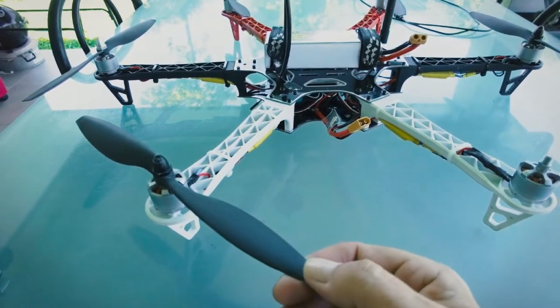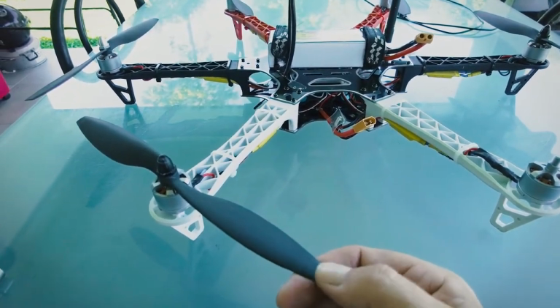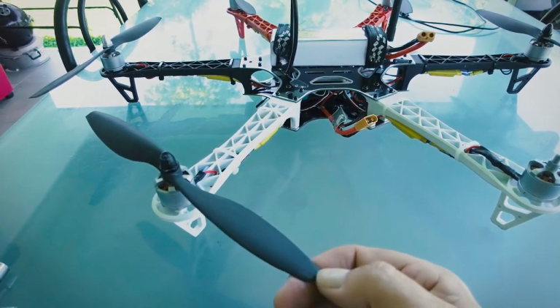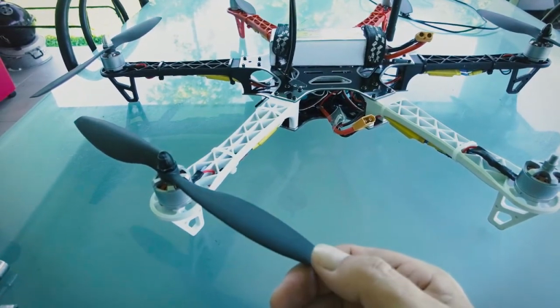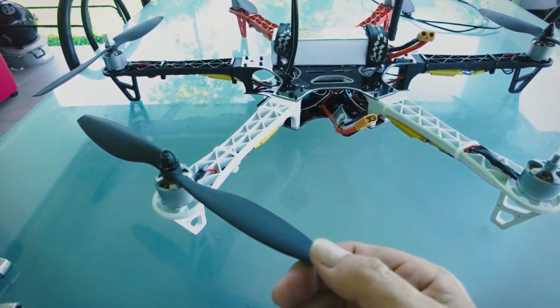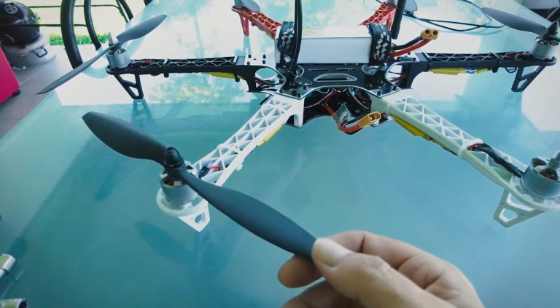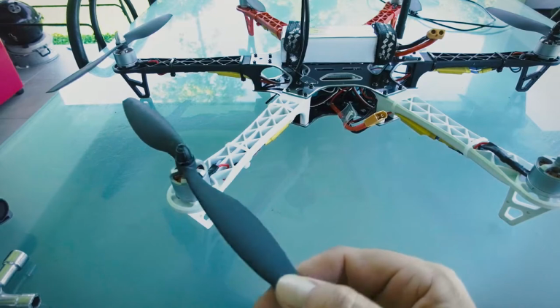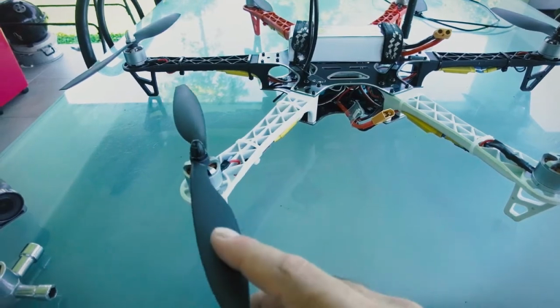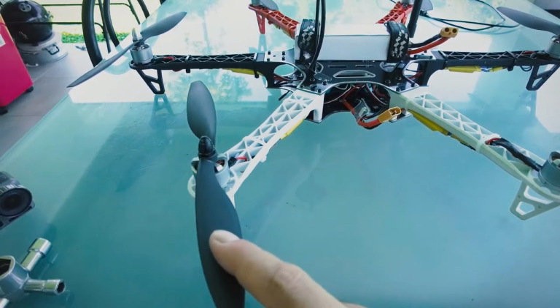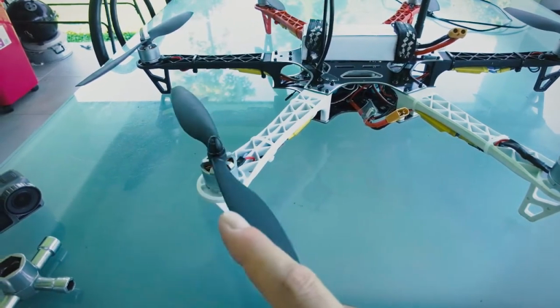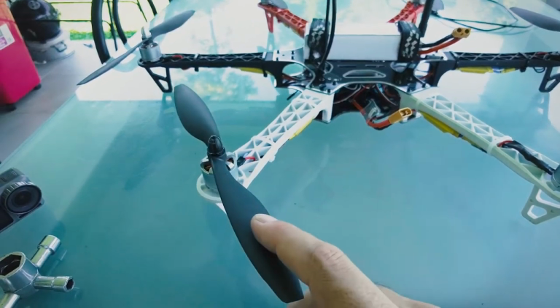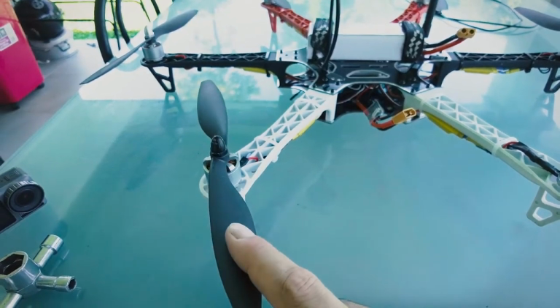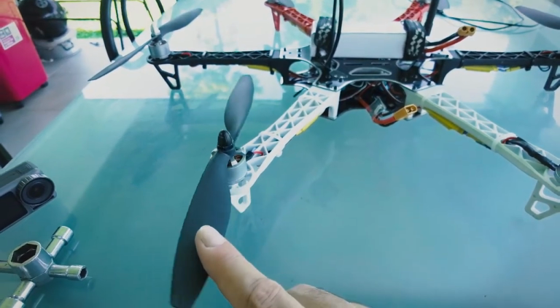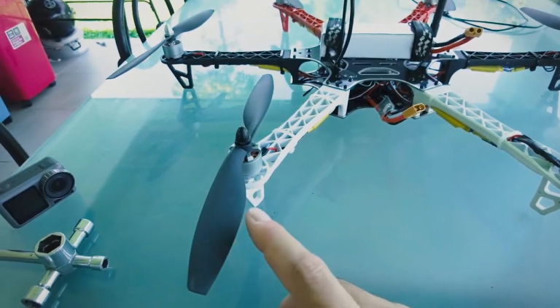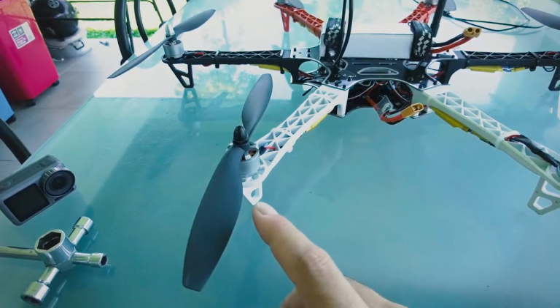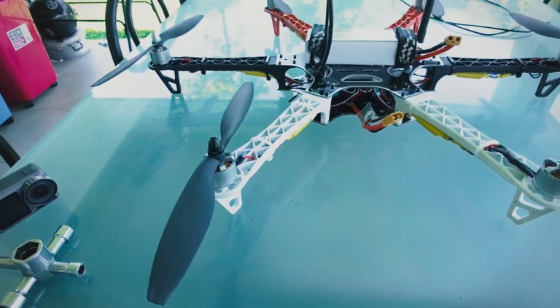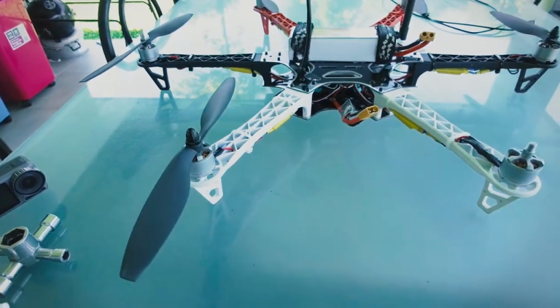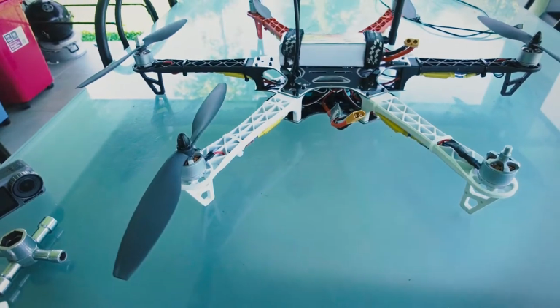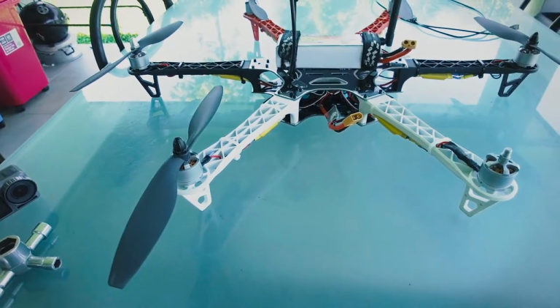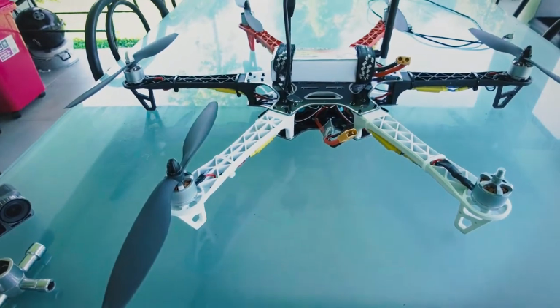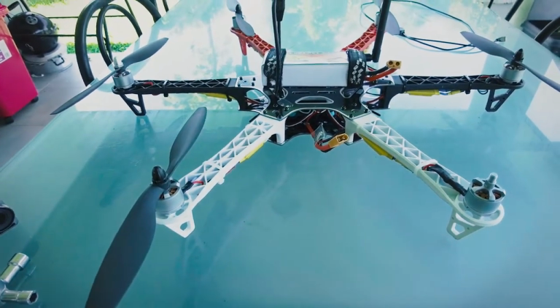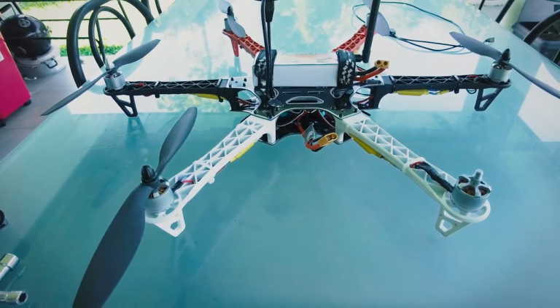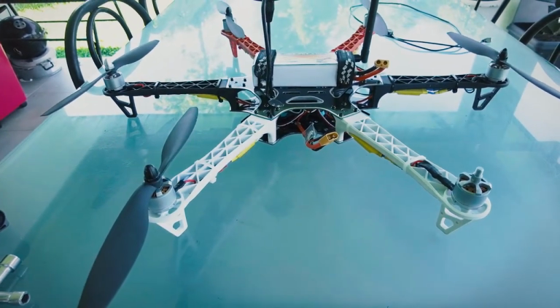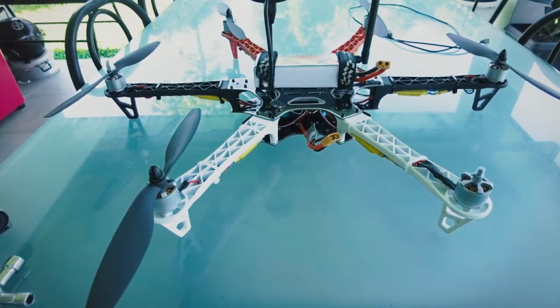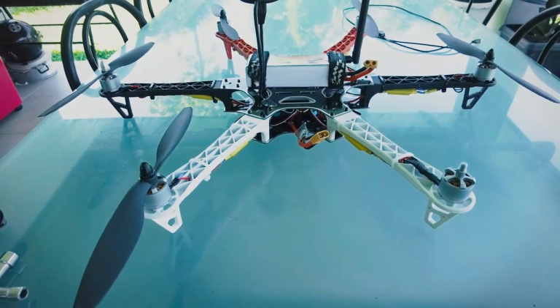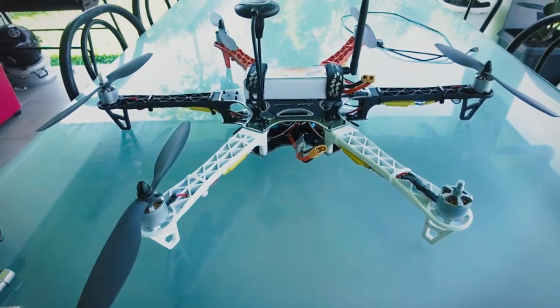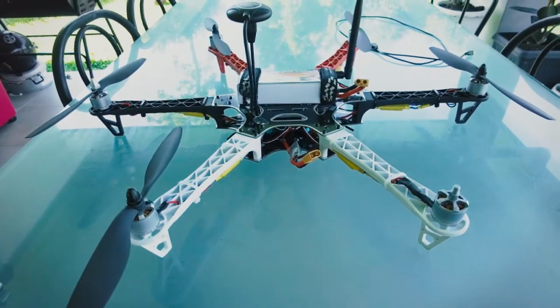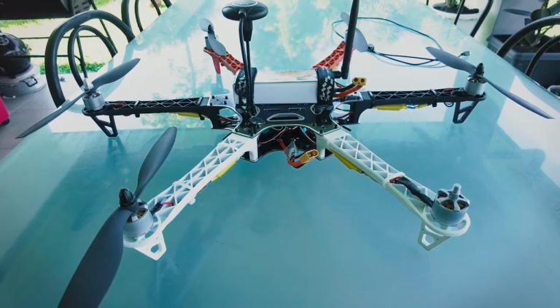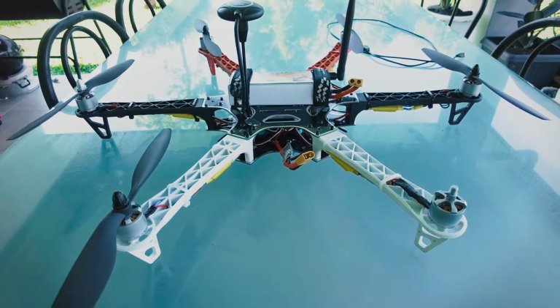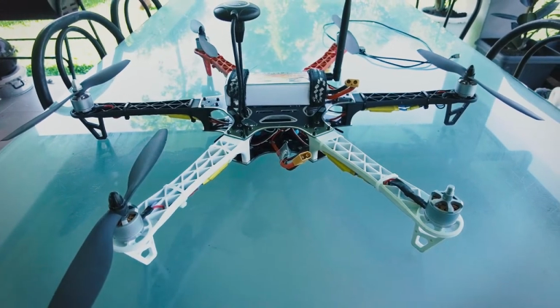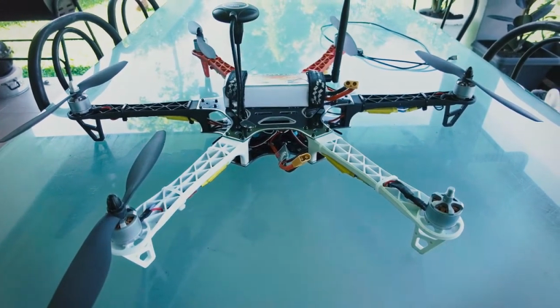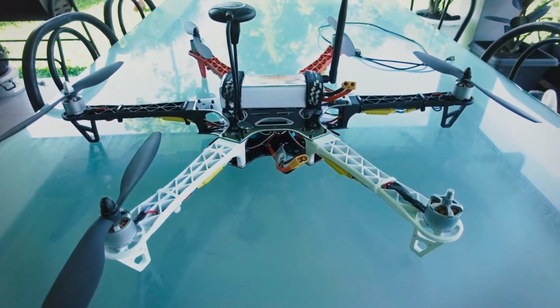You should always balance props before you go out and fly. It can lead to less vibrations and a better flying craft. It's part of the practice of our build. In any craft, whether it's a plane or whether it's a drone, you should balance your props.